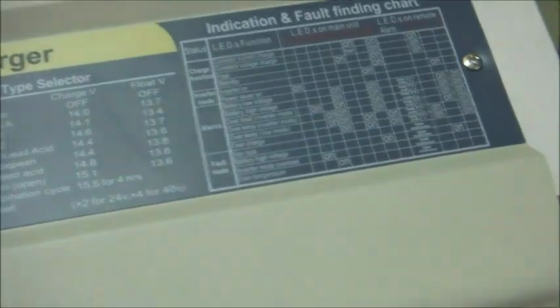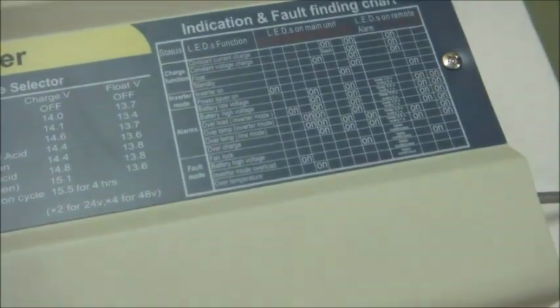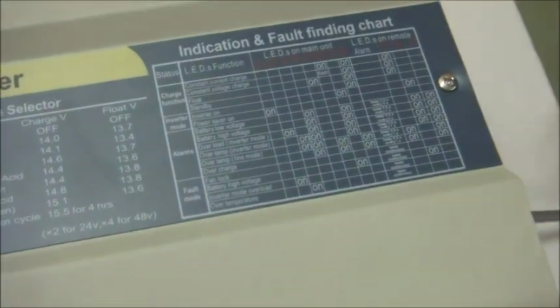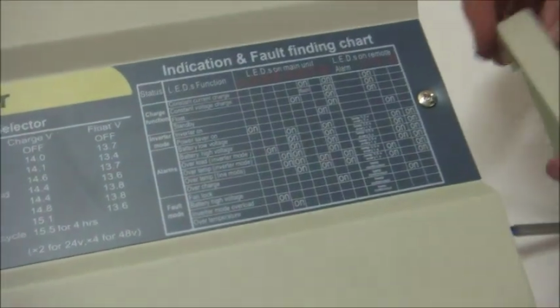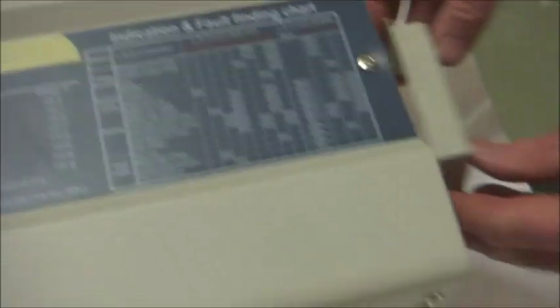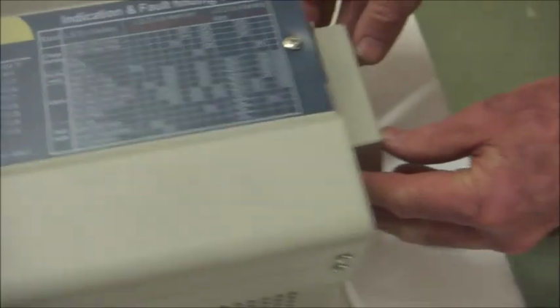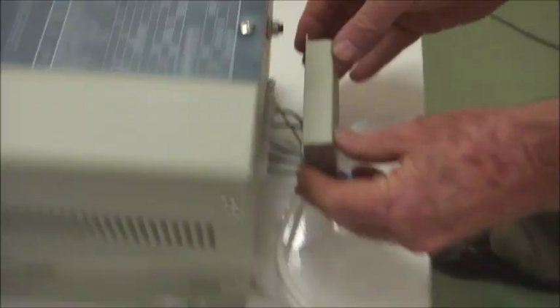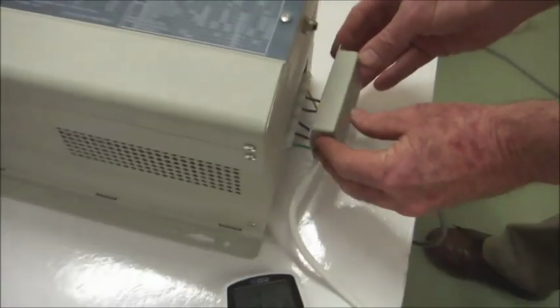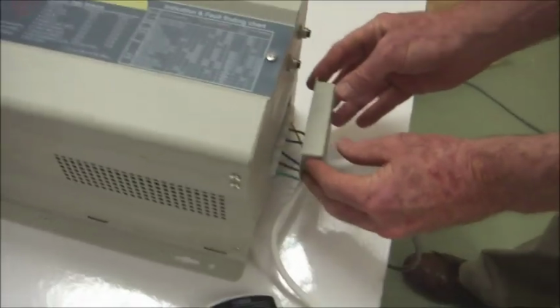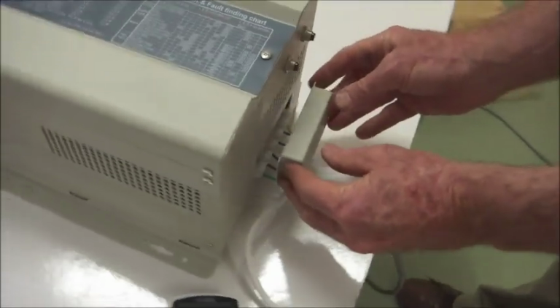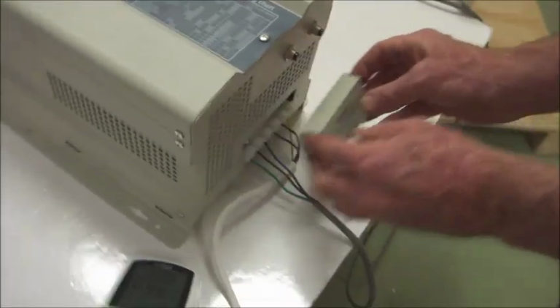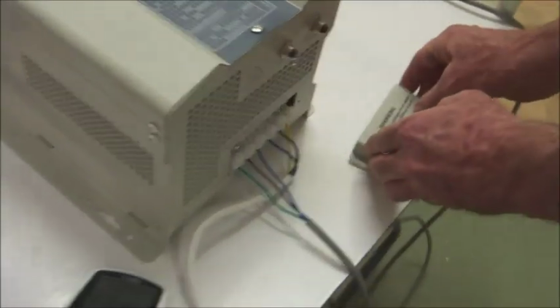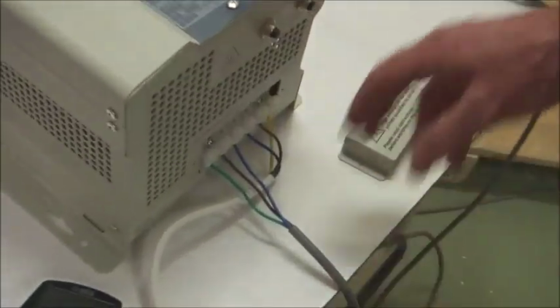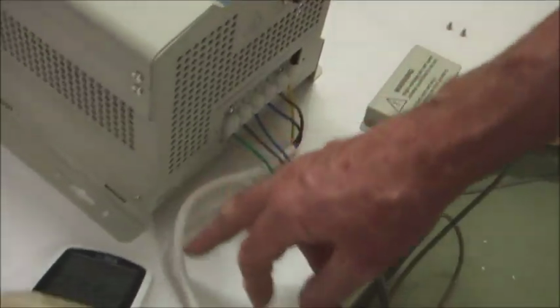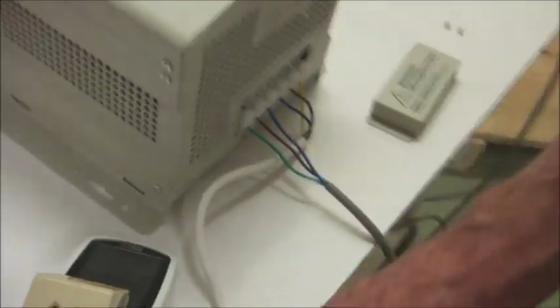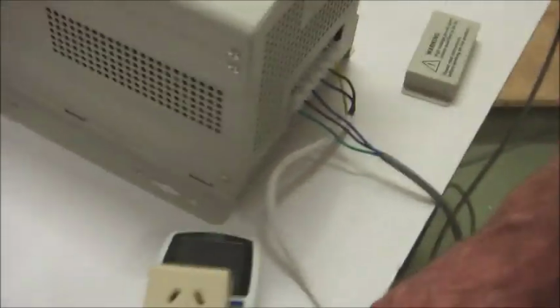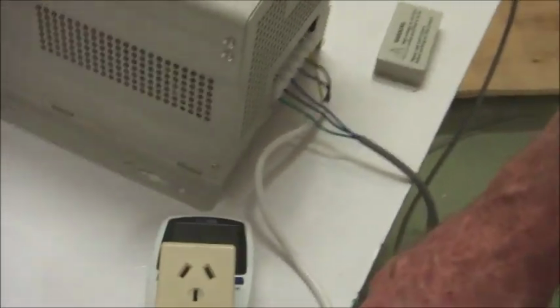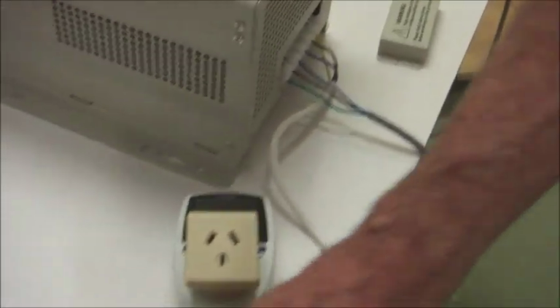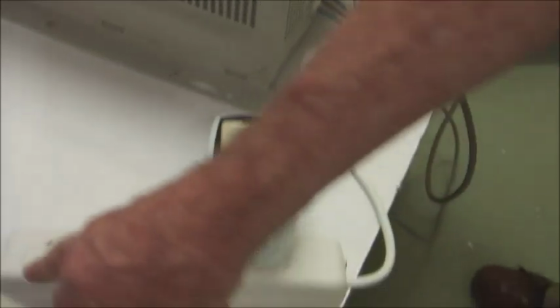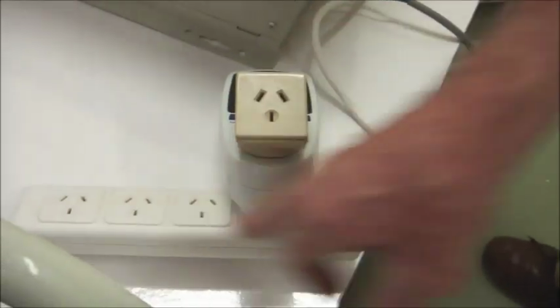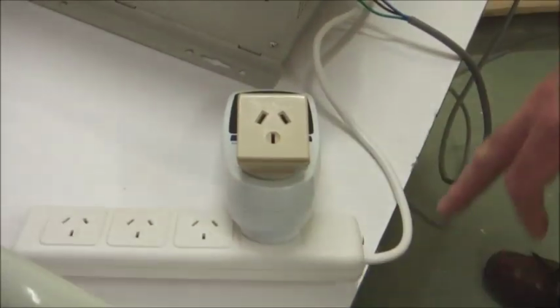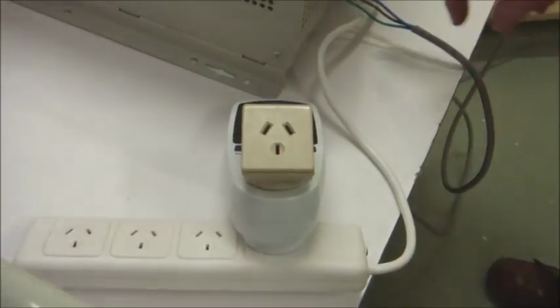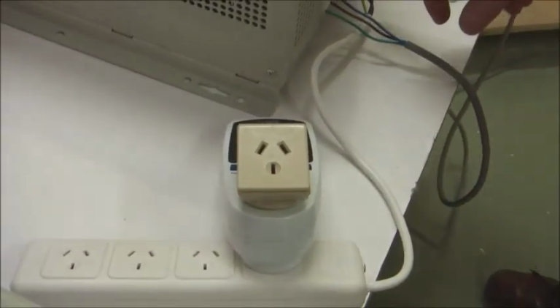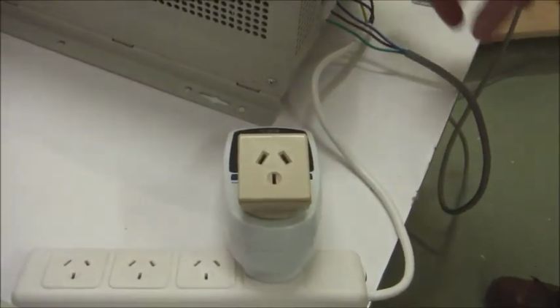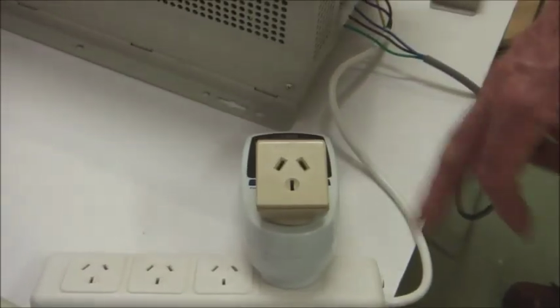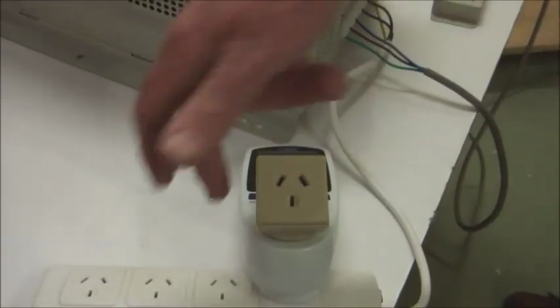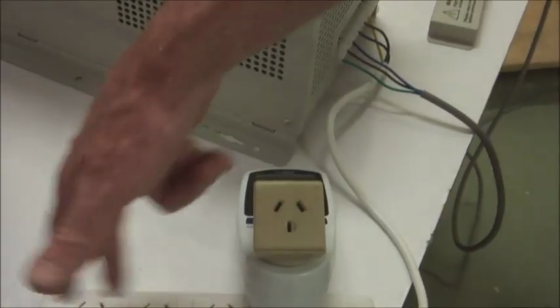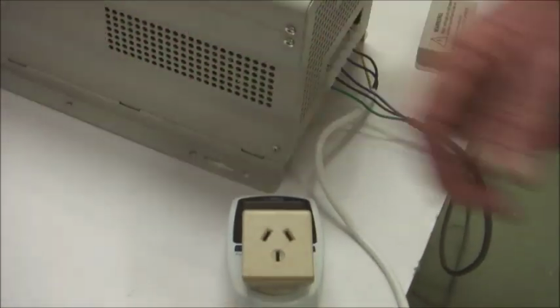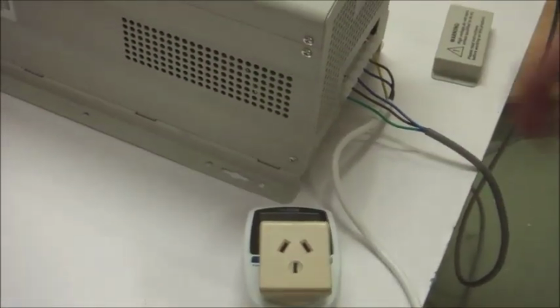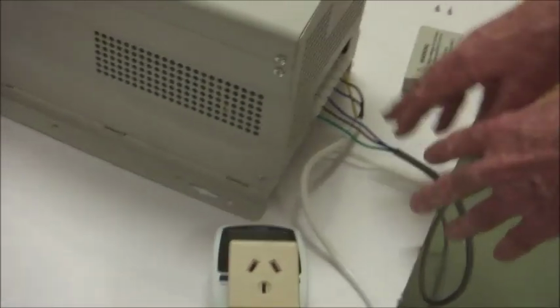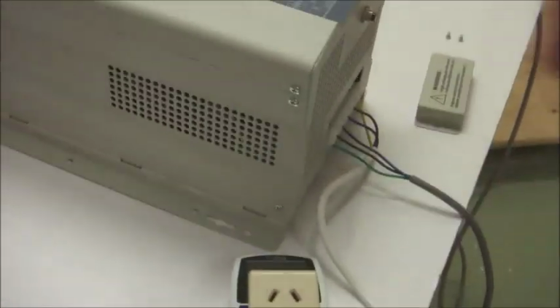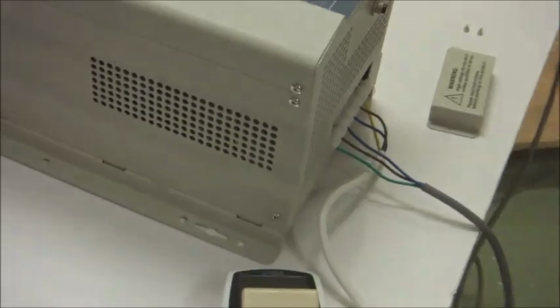This is the cover that fits over the AC side. And if necessary, we provide a power board from the output side where you can take your AC power if you don't want a hard wire.